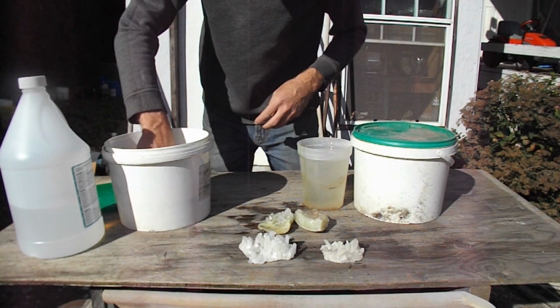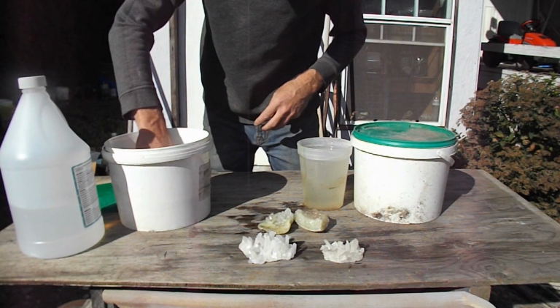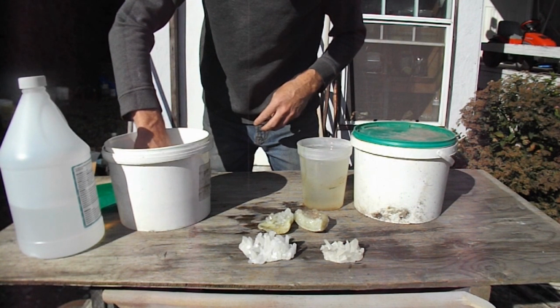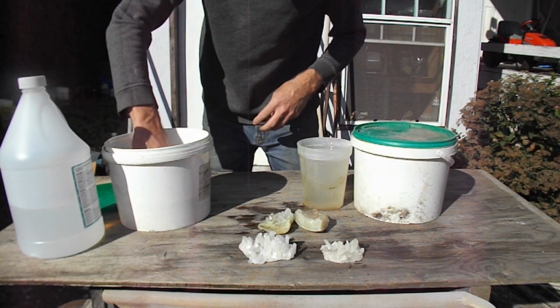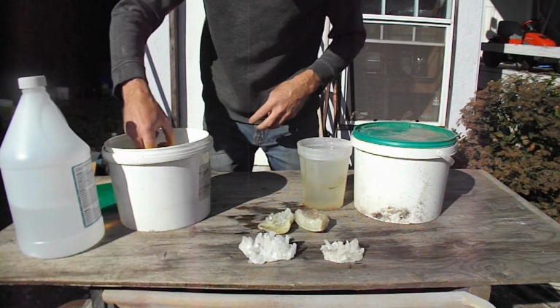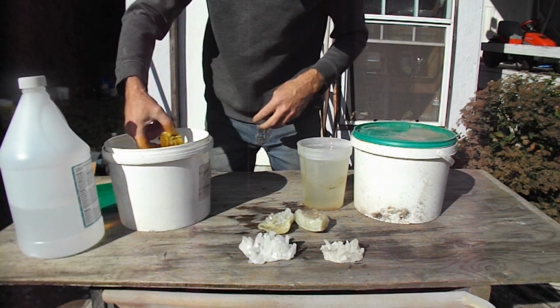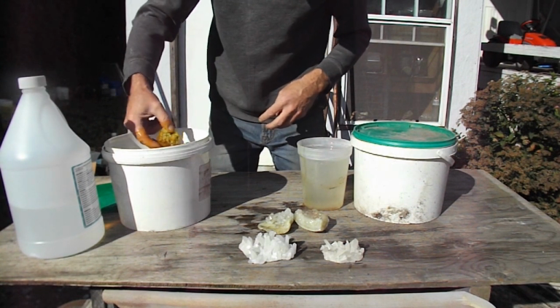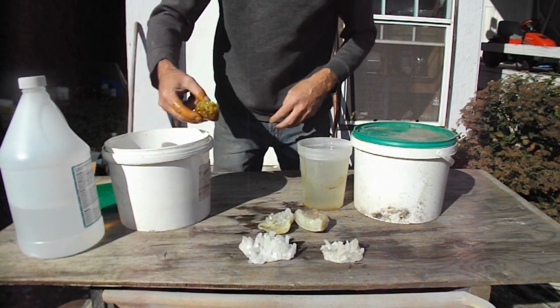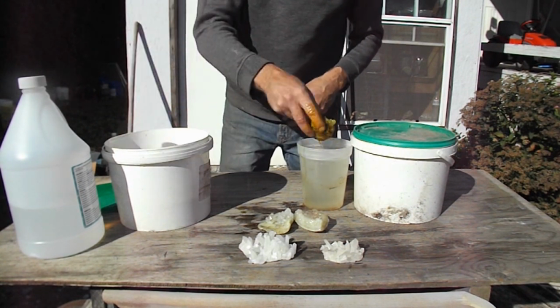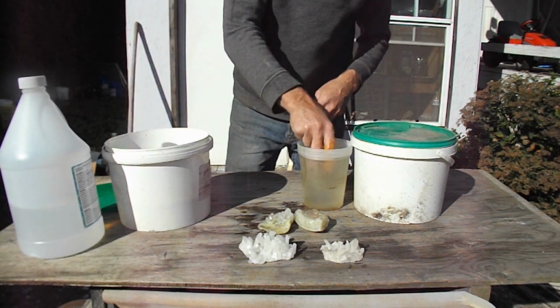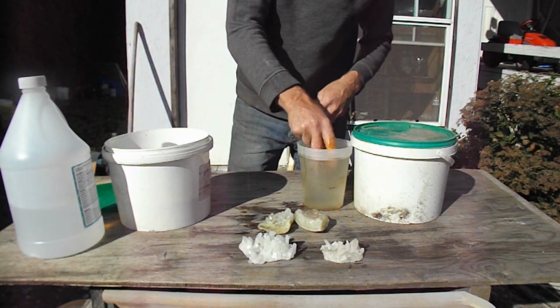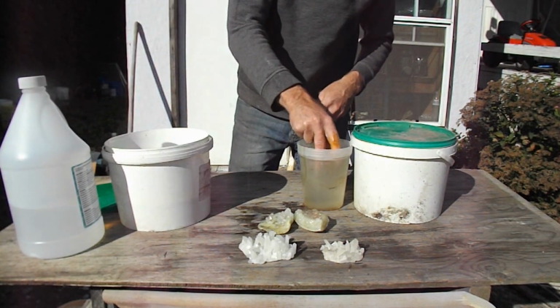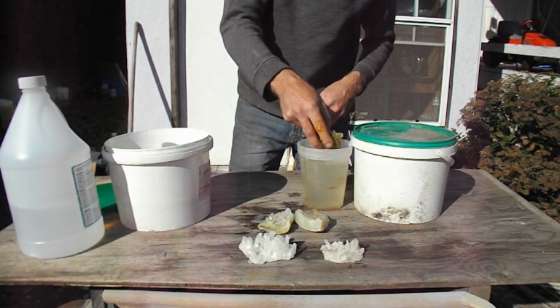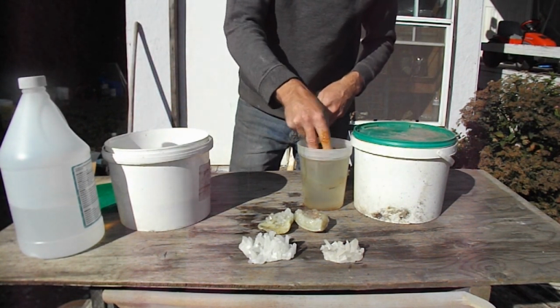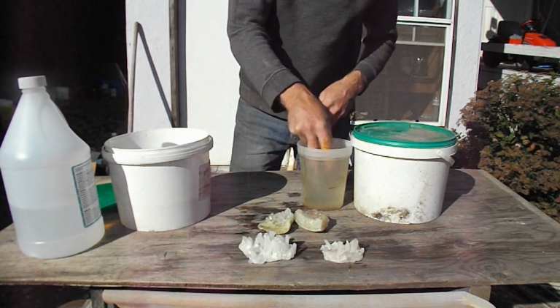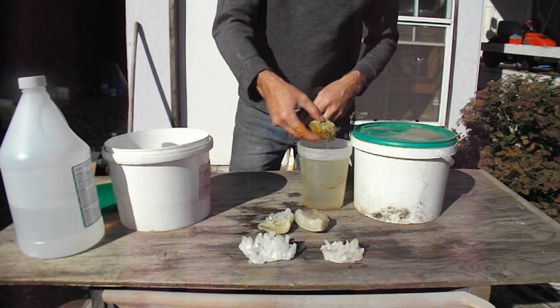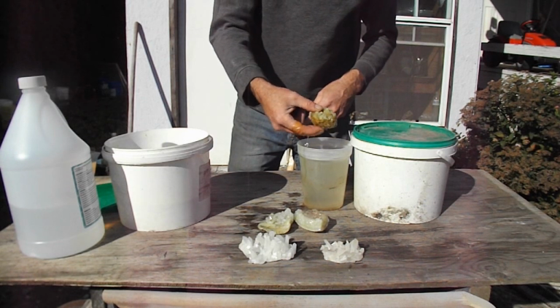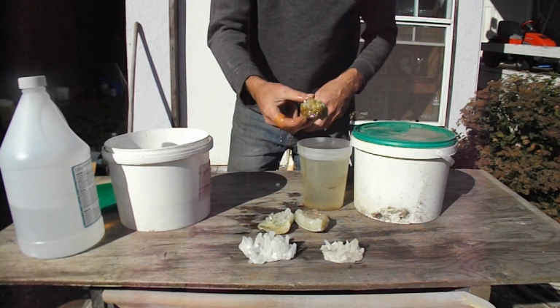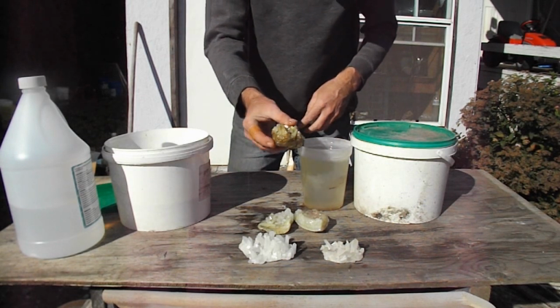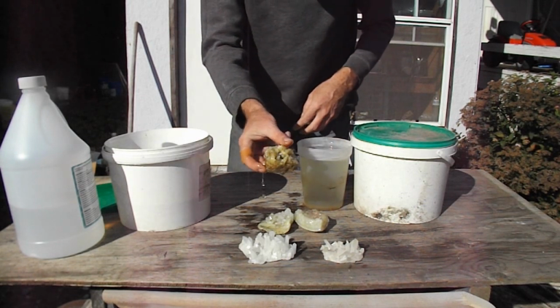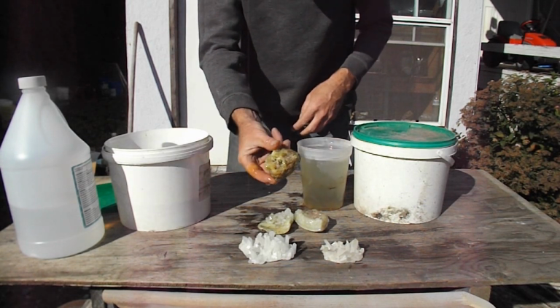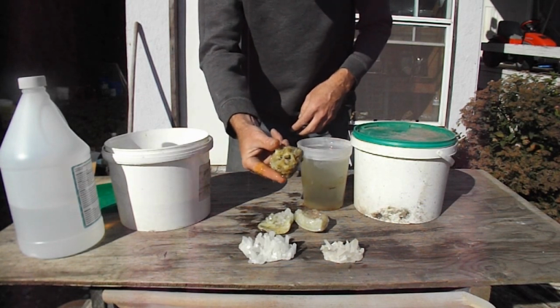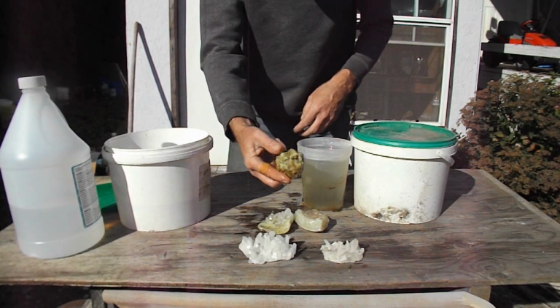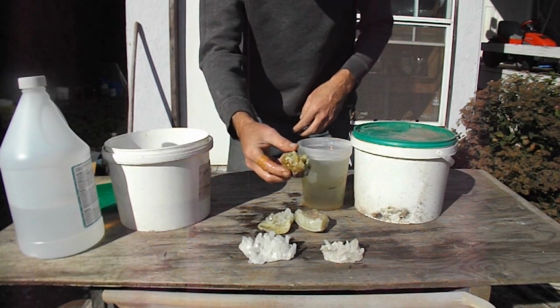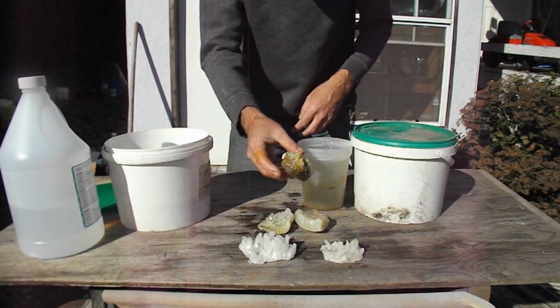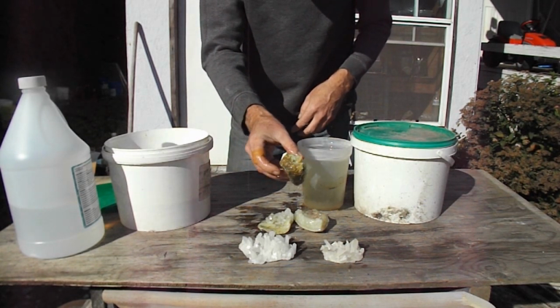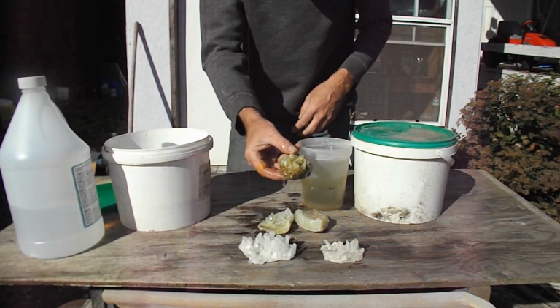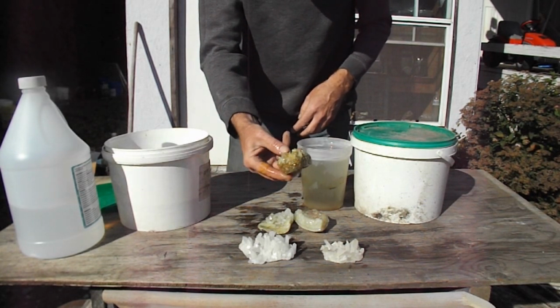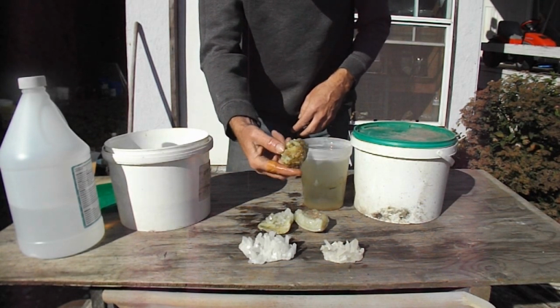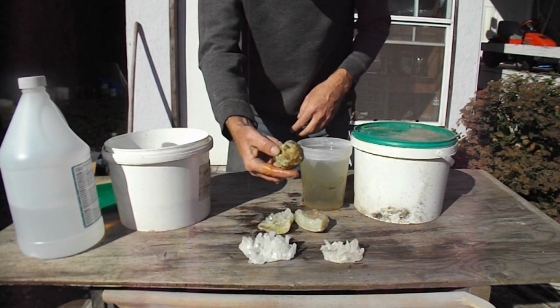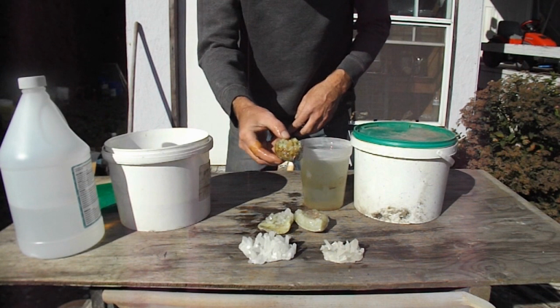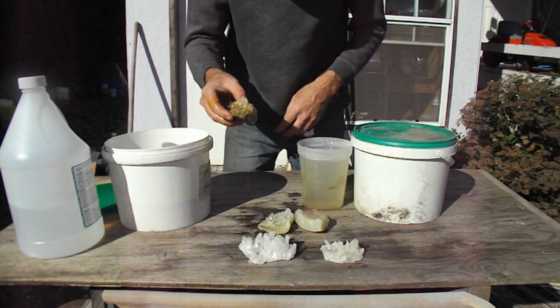One more to go here. It's getting there. A few more days of soaking and we'll see what happens.